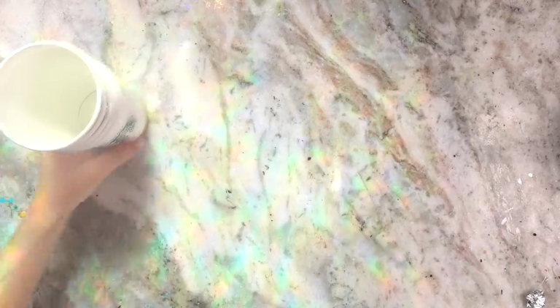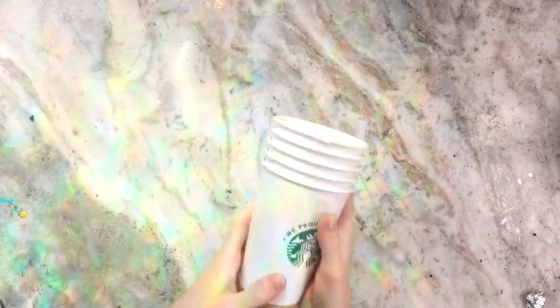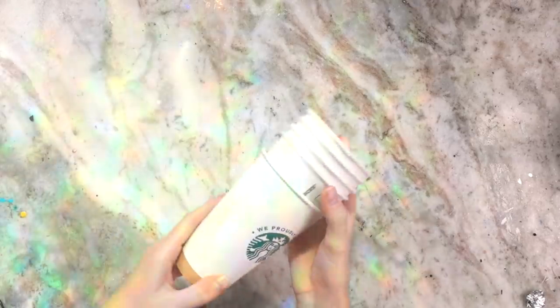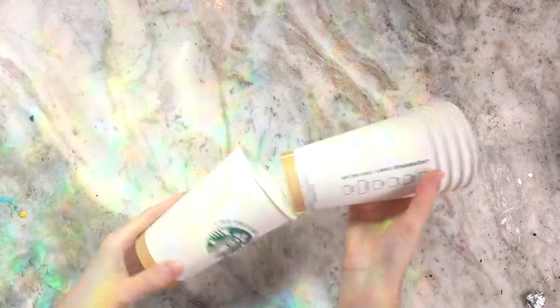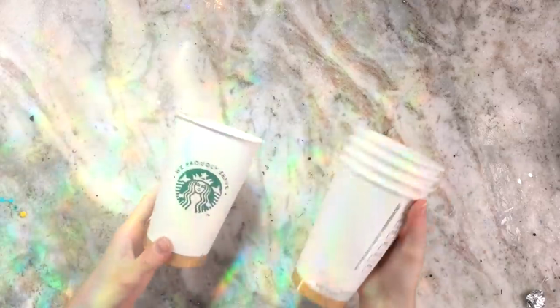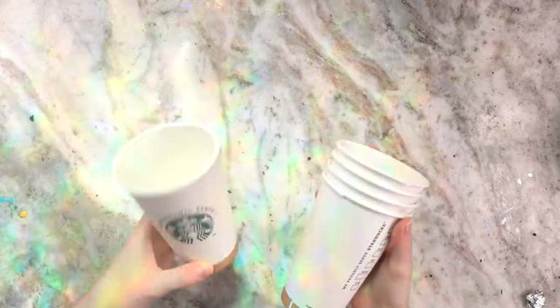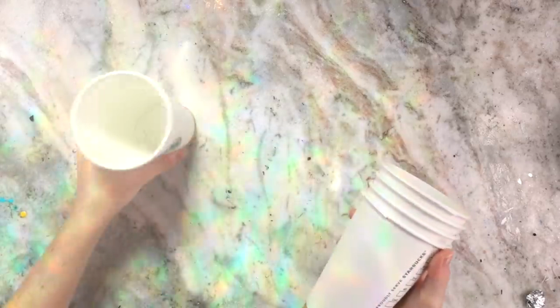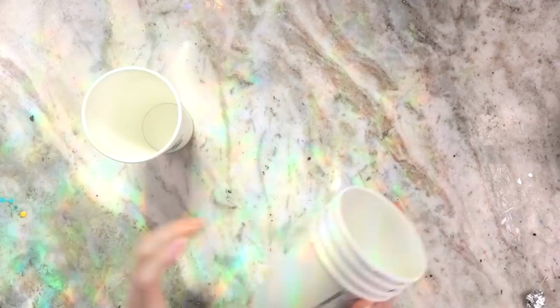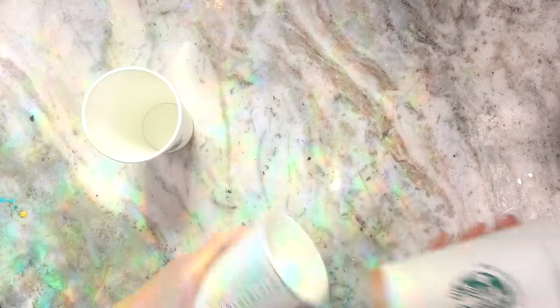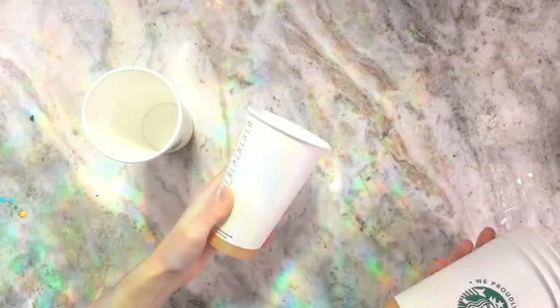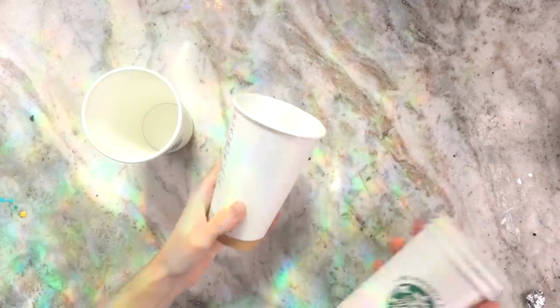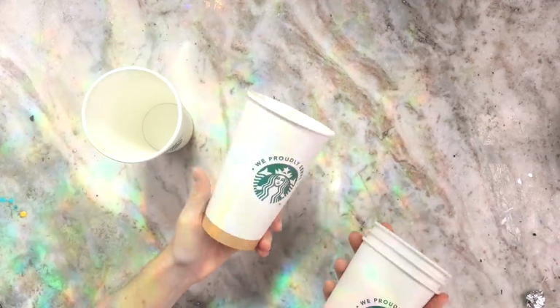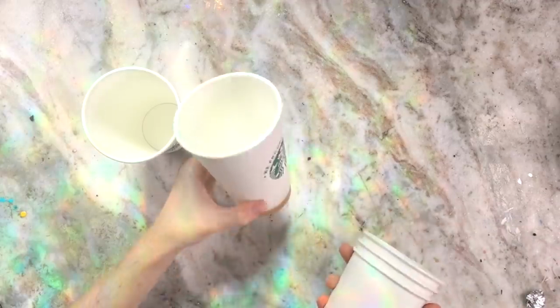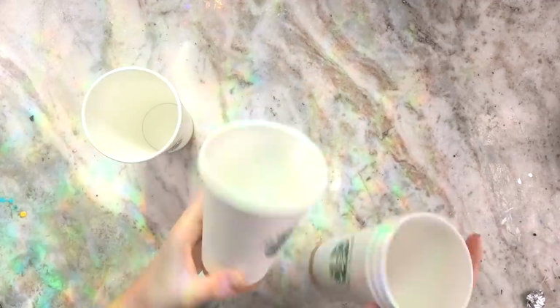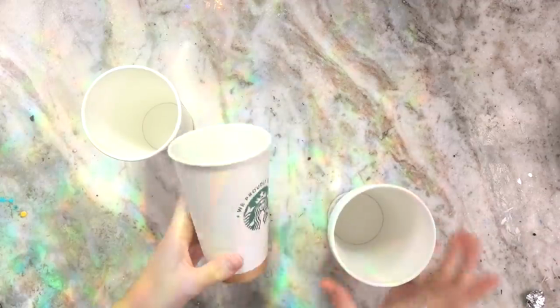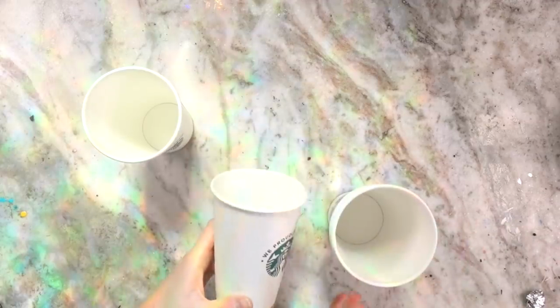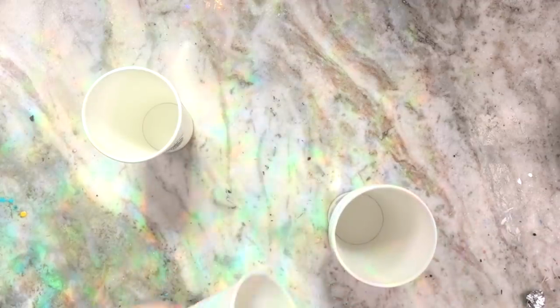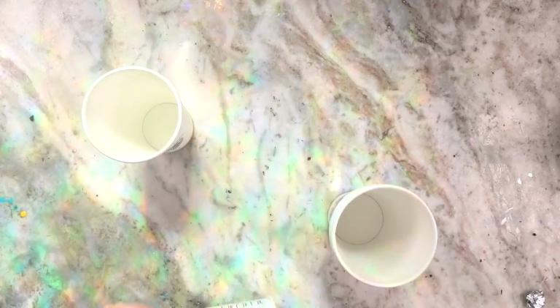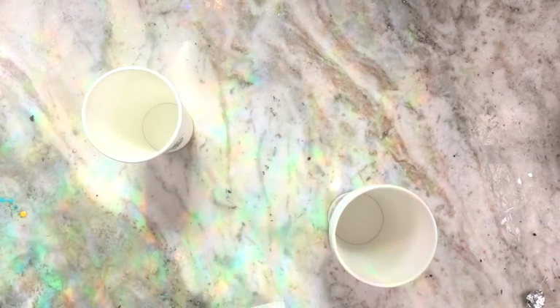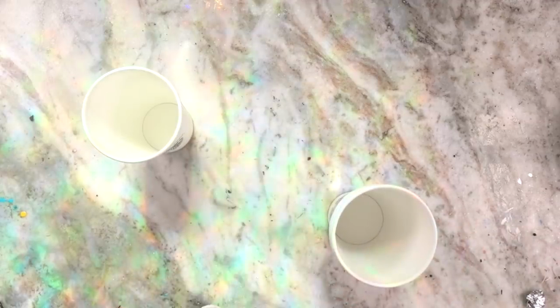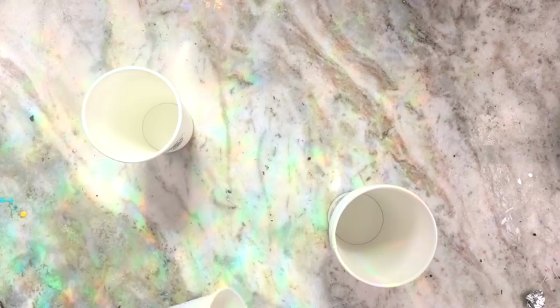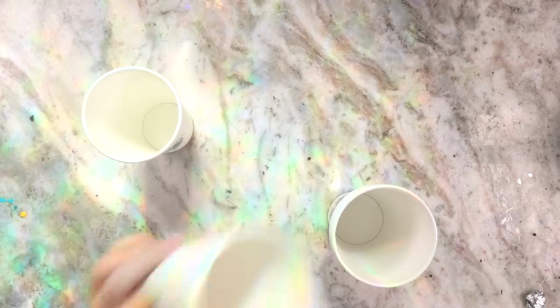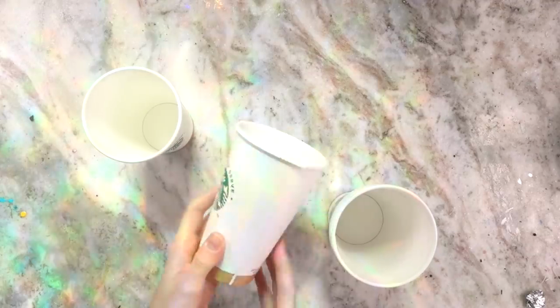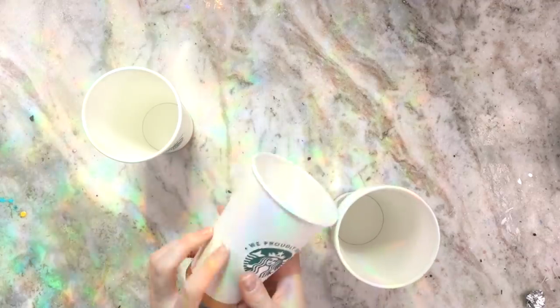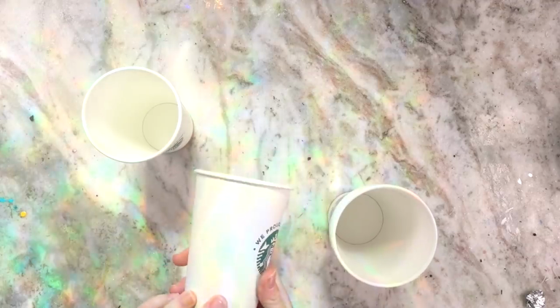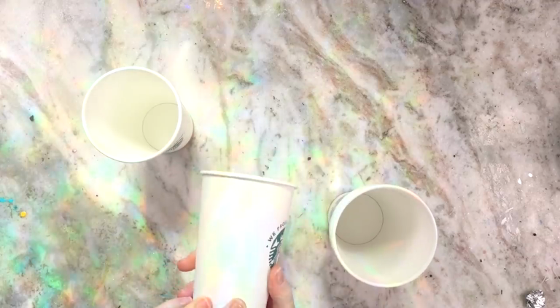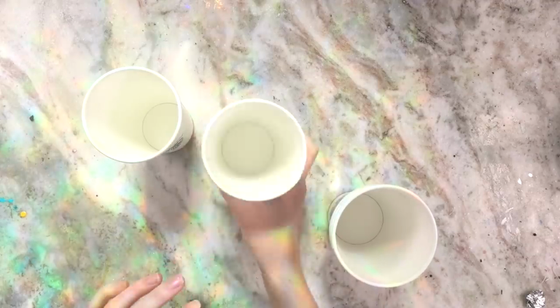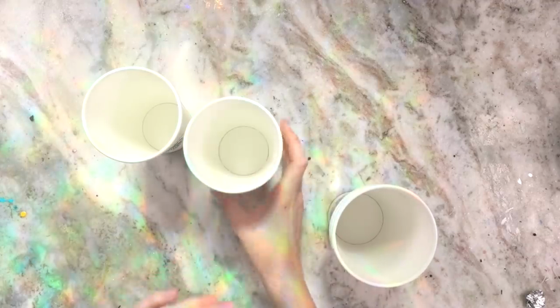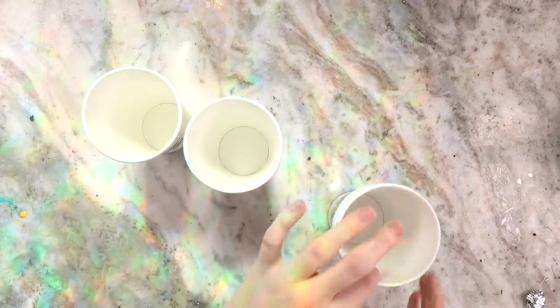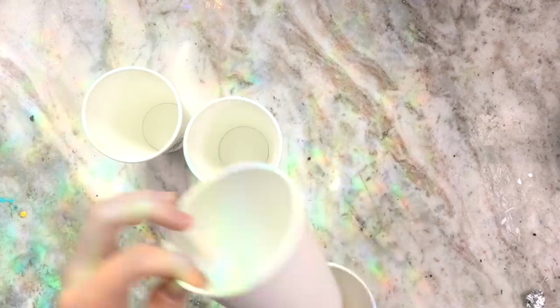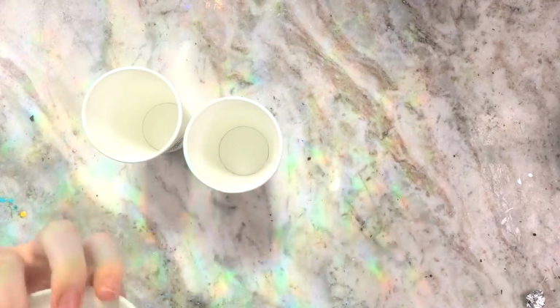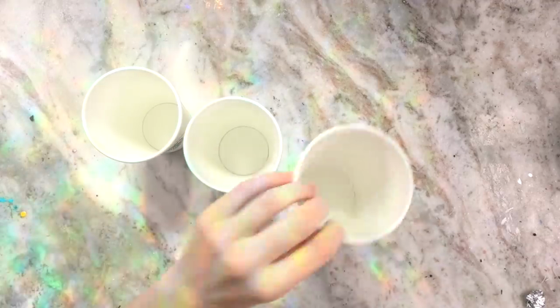Okay, so here are my Starbucks cups. I've still not fully decided what I want to do on each one, but I'm so excited to do this because it seems stupid maybe, but I've never really done anything like this before, so it's just a nice fun new medium for me.